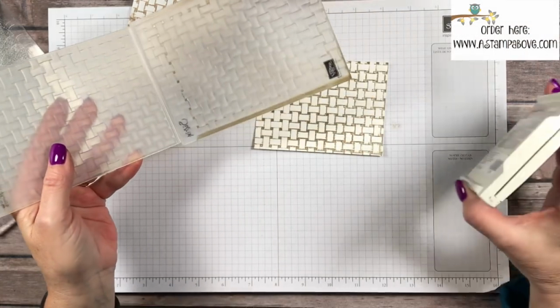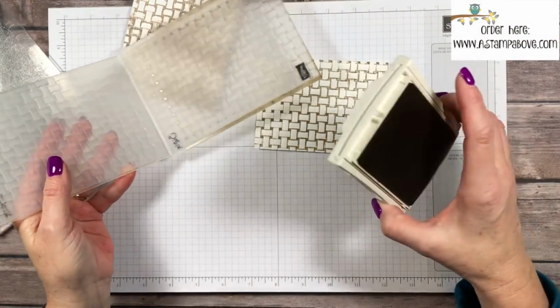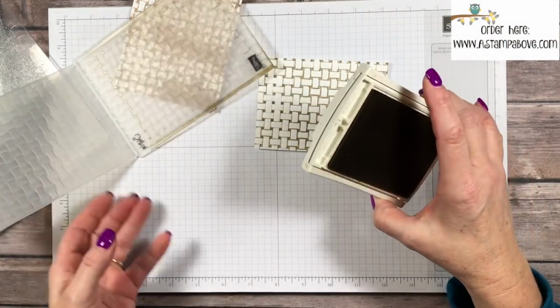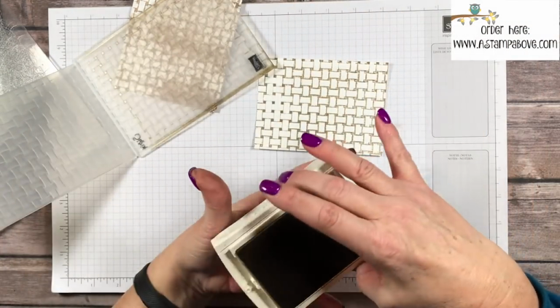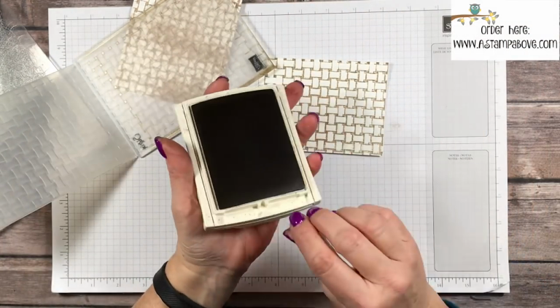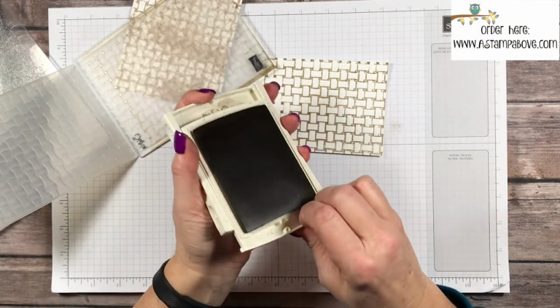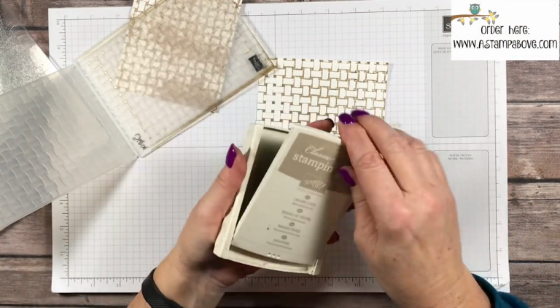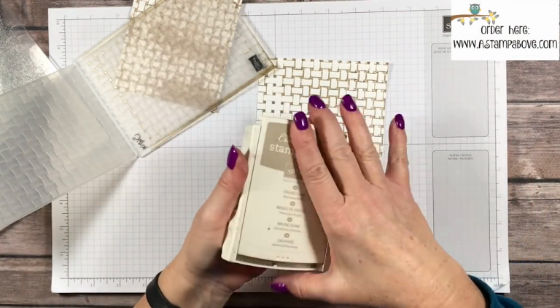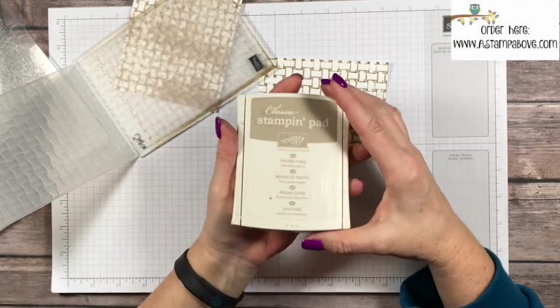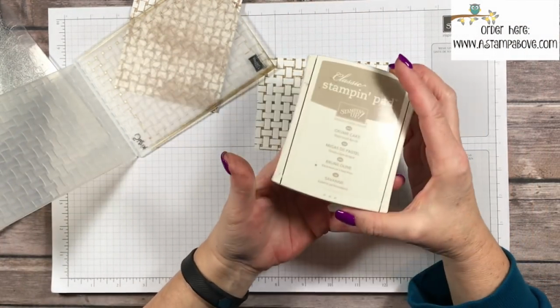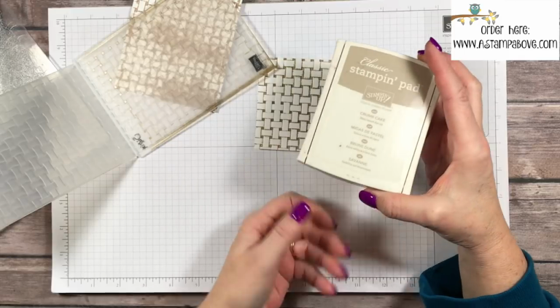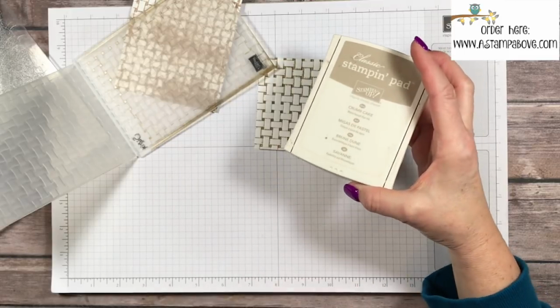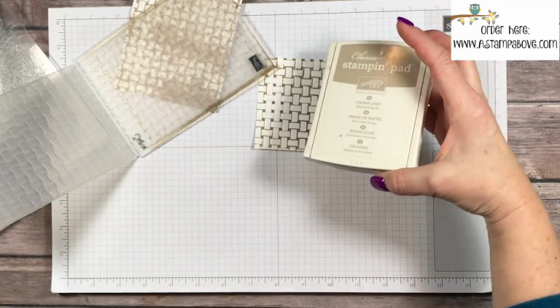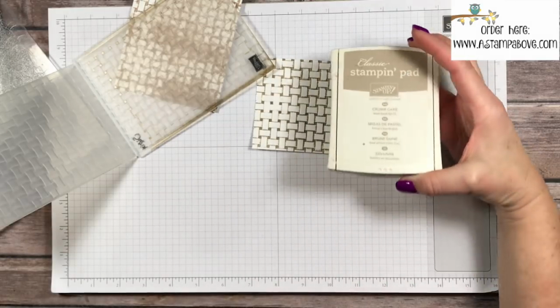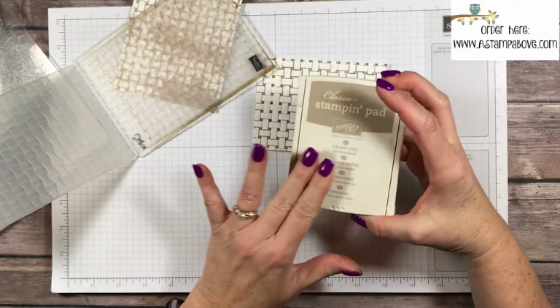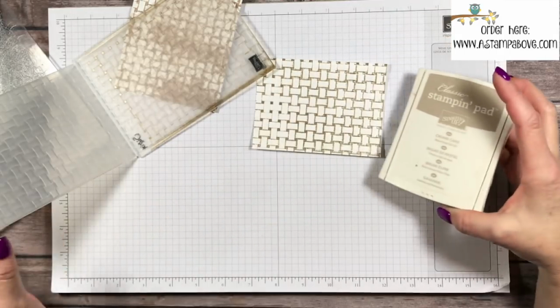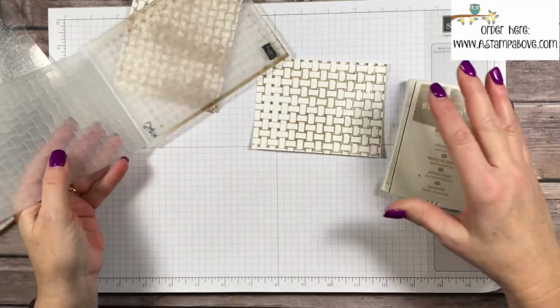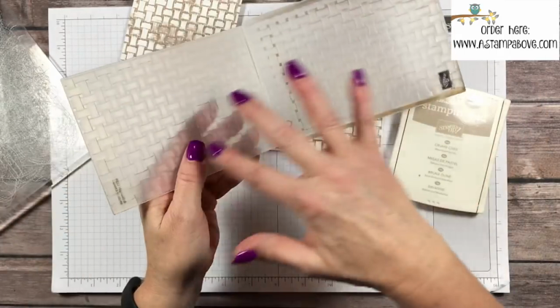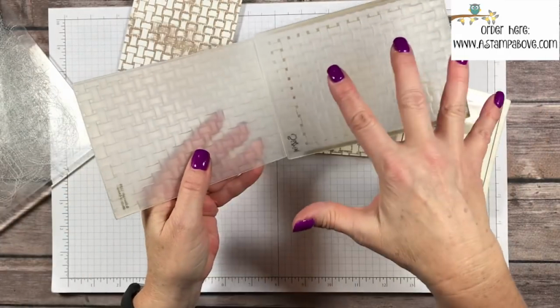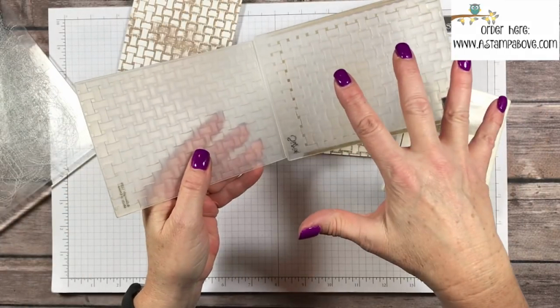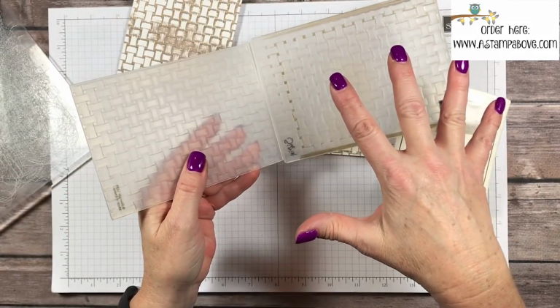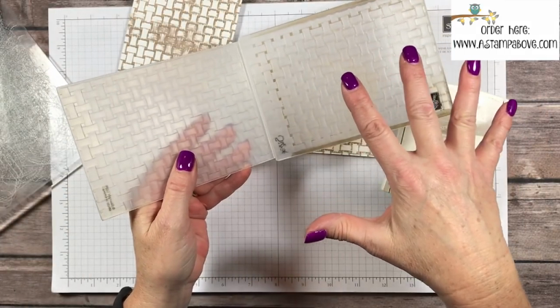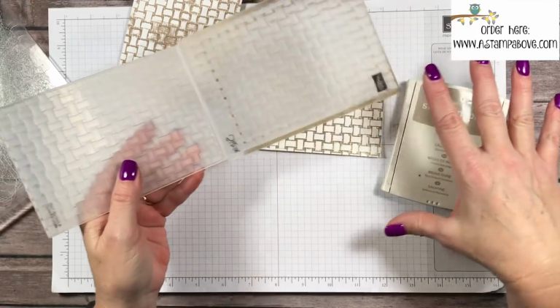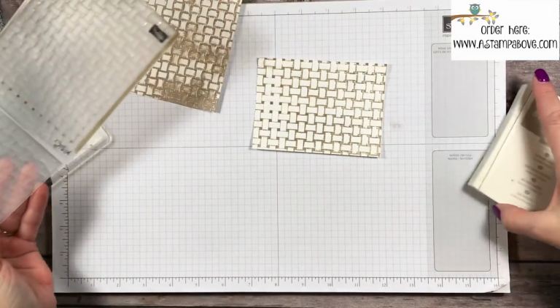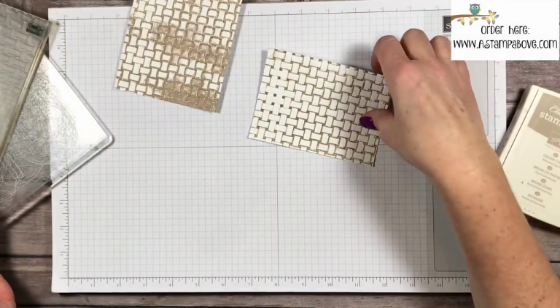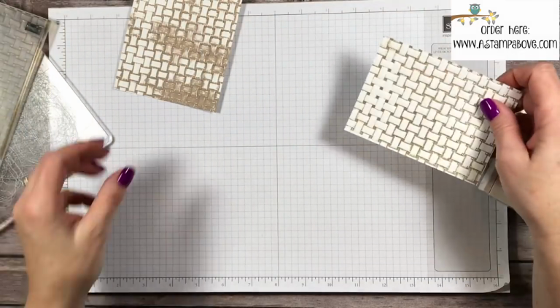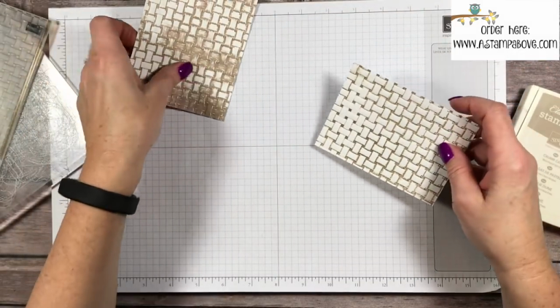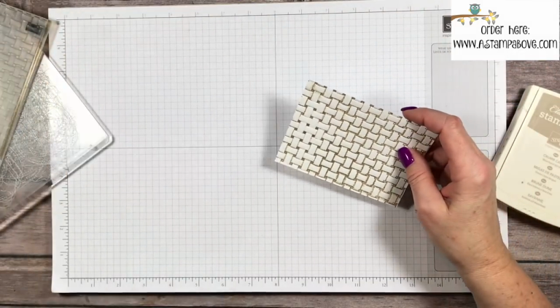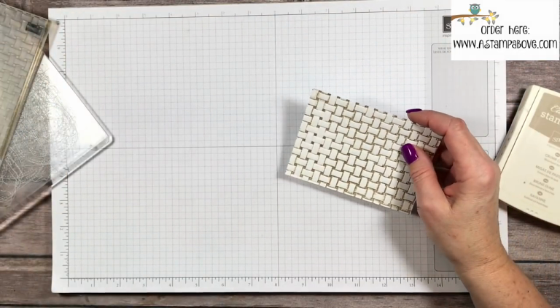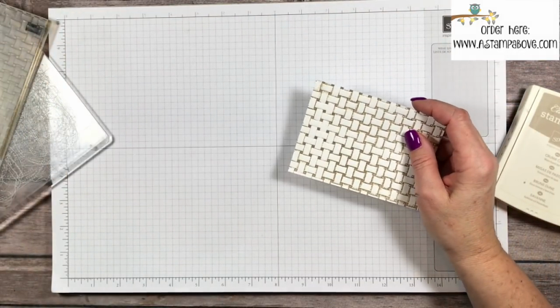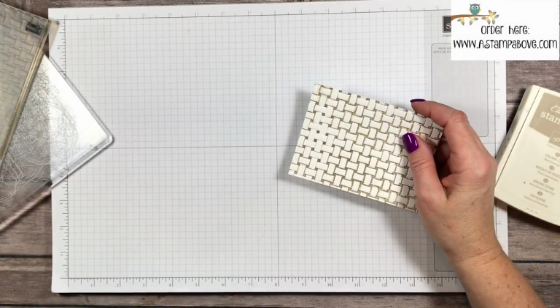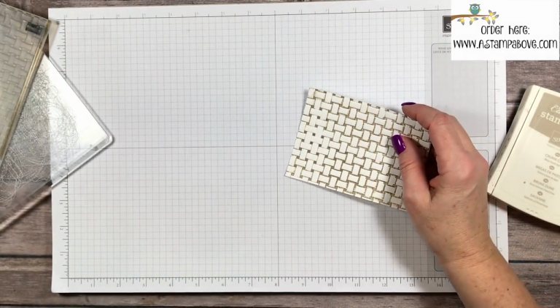These are water-based inks. You don't want to use Stazon or any archival ink pads because that will stain your embossing folder. Alright, let me keep moving along here.